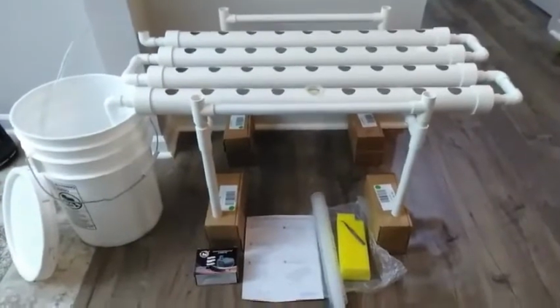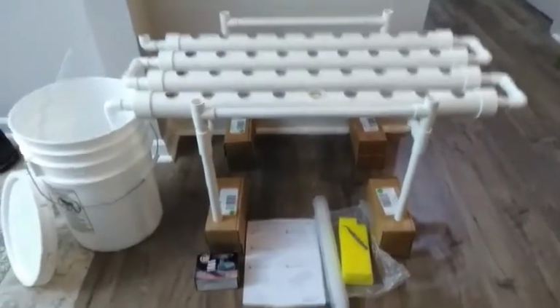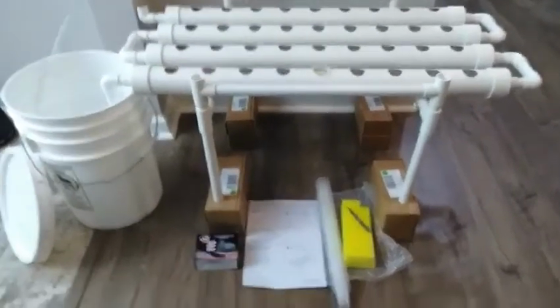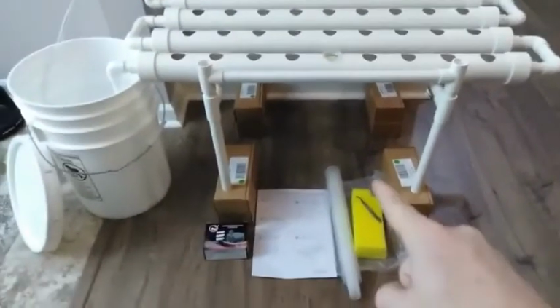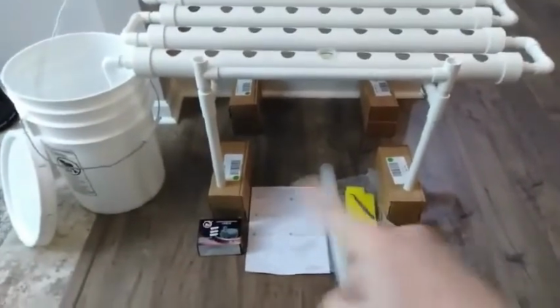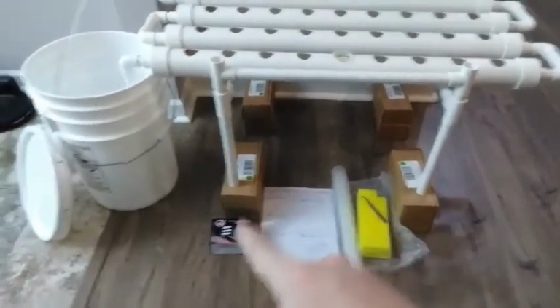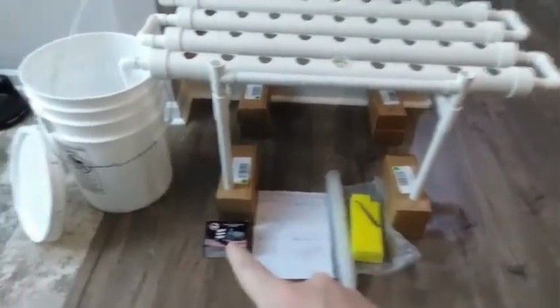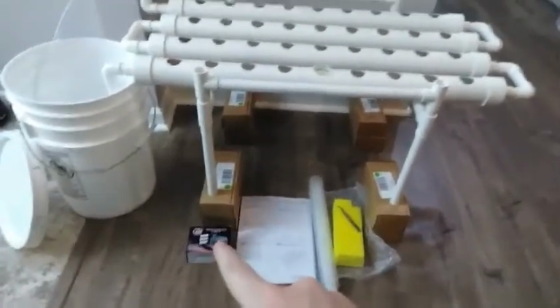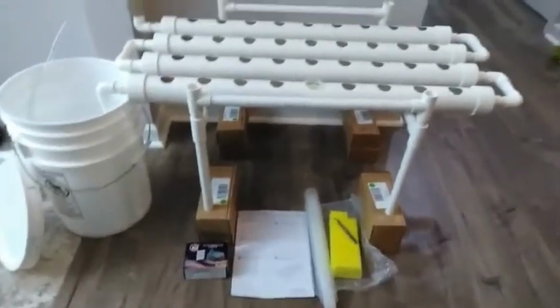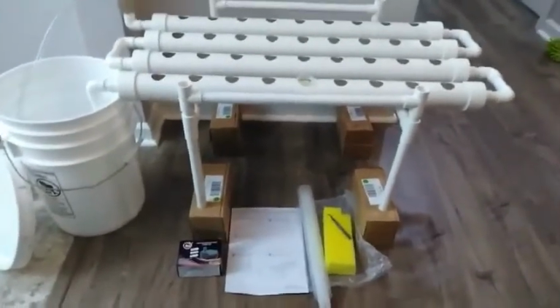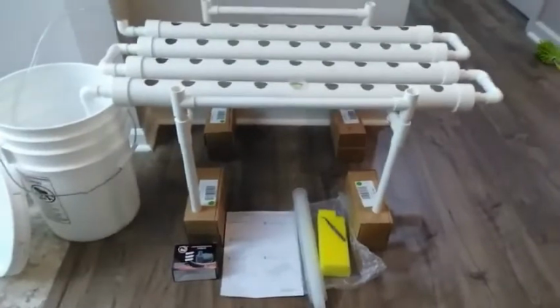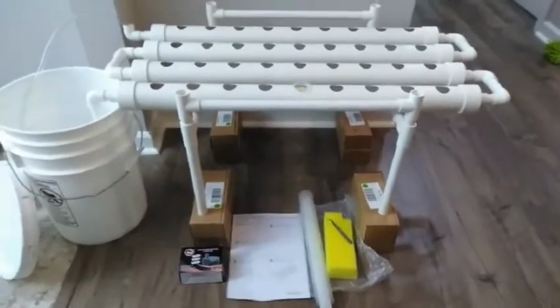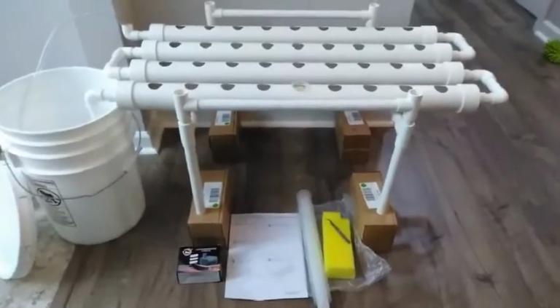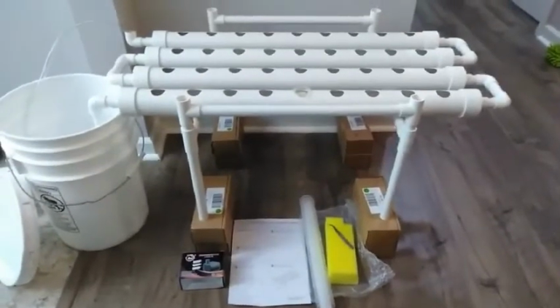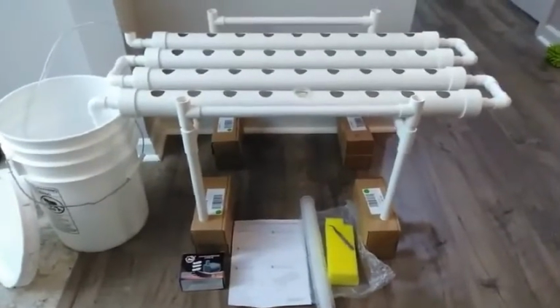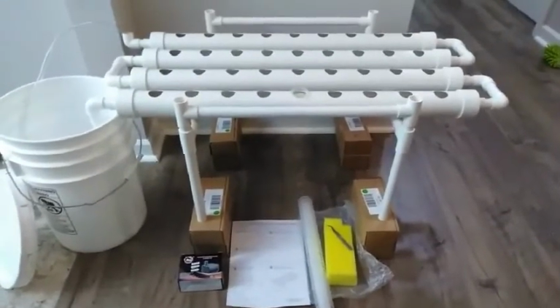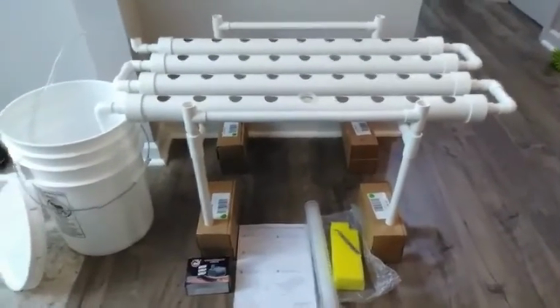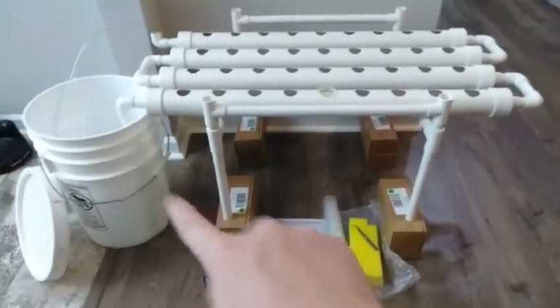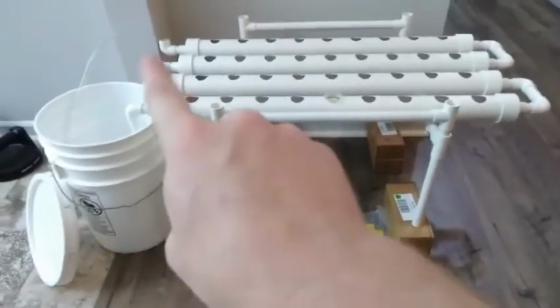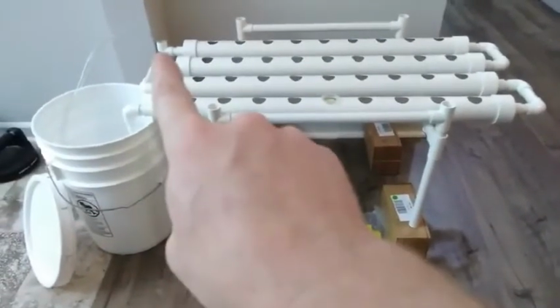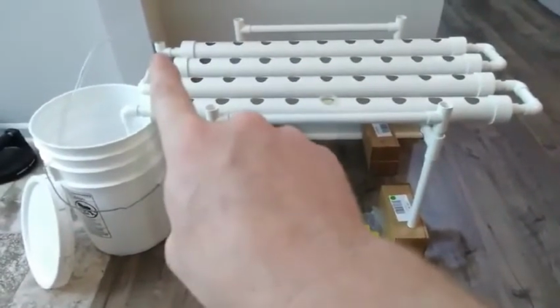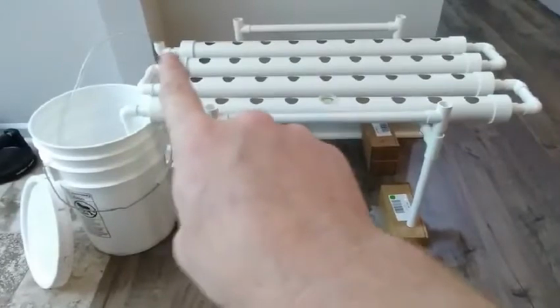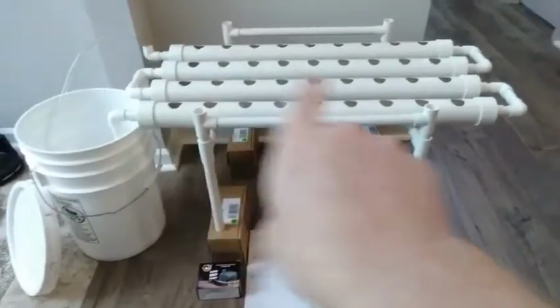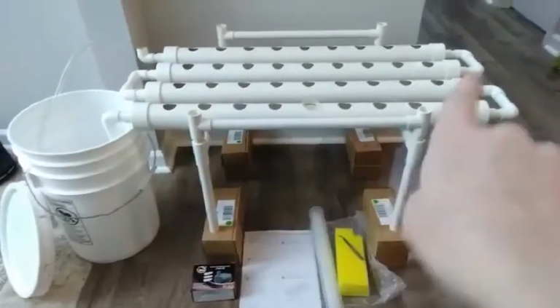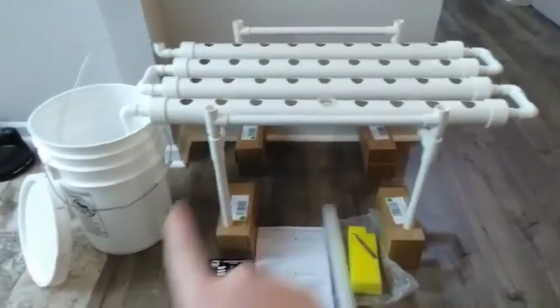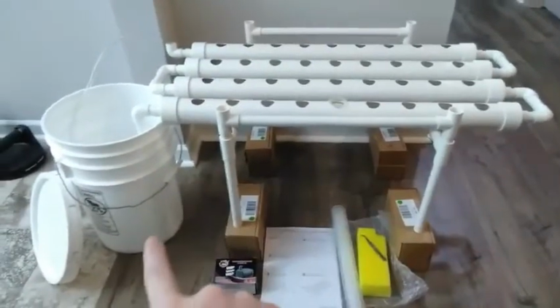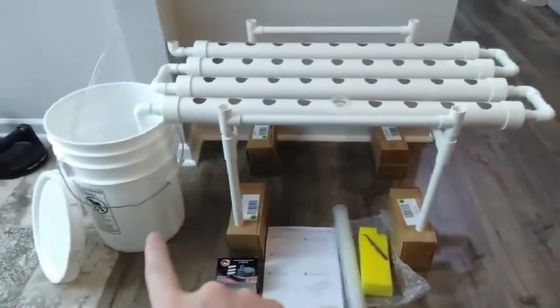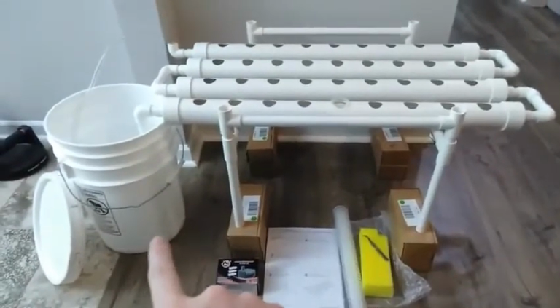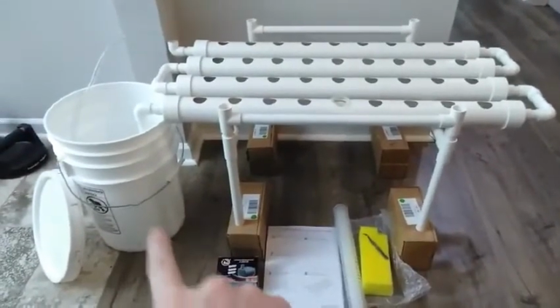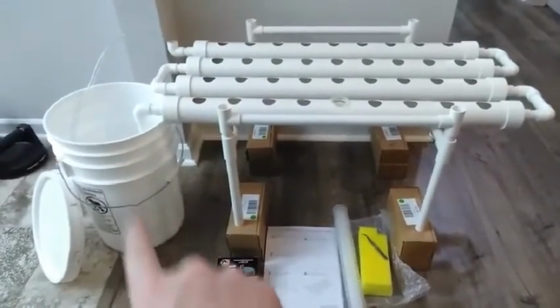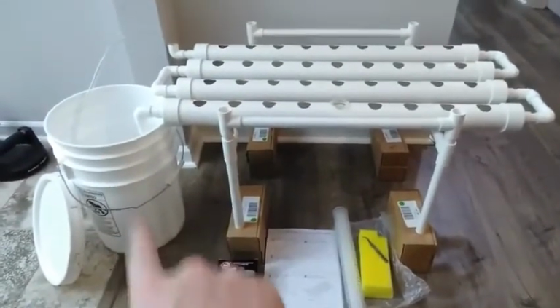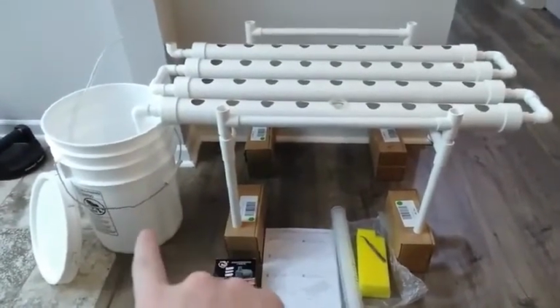I've got this lifted up a little bit. The pump is only rated at 2.5 watts and it can only pump up 19 inches or so into the system, so keep that in mind wherever the pump is in your reservoir tank — it can only pump up 19 inches.